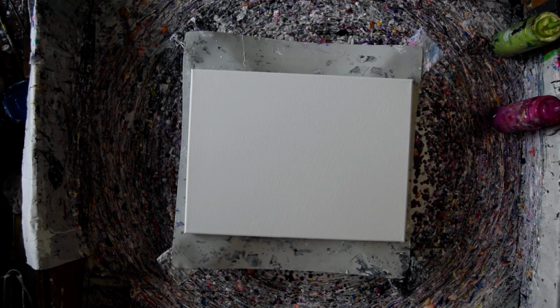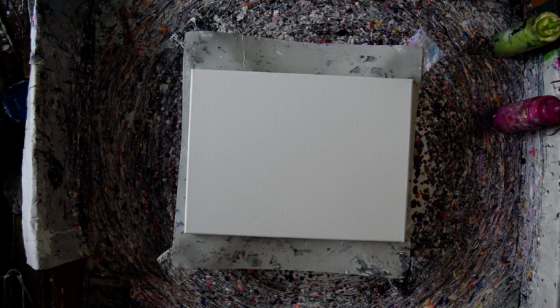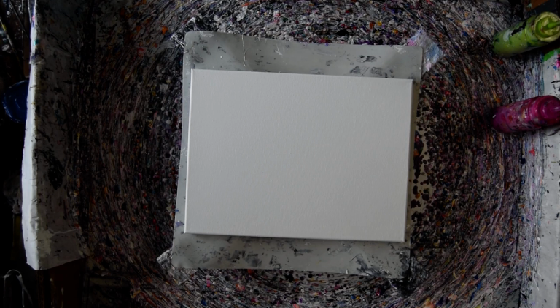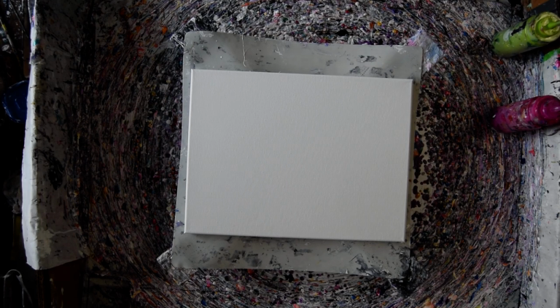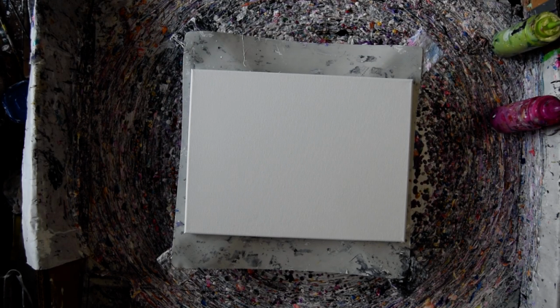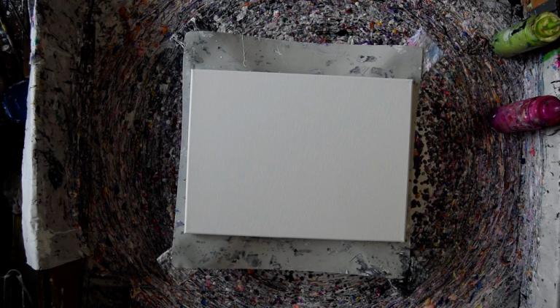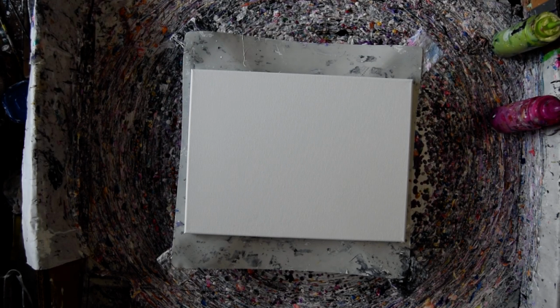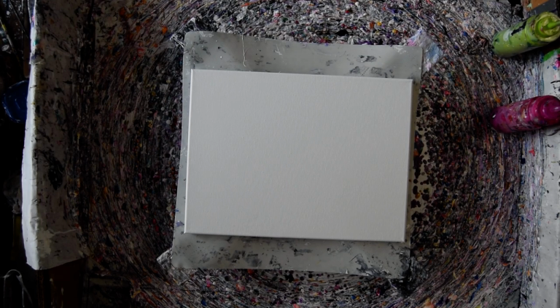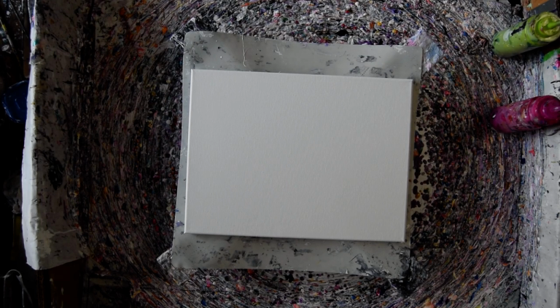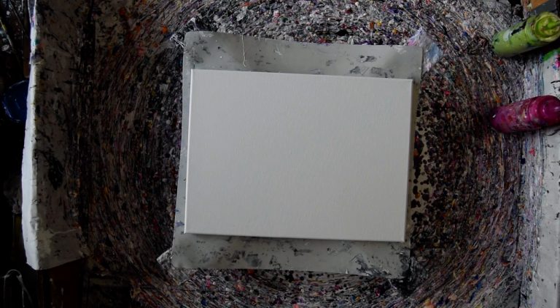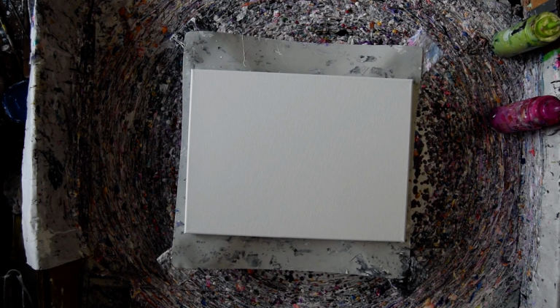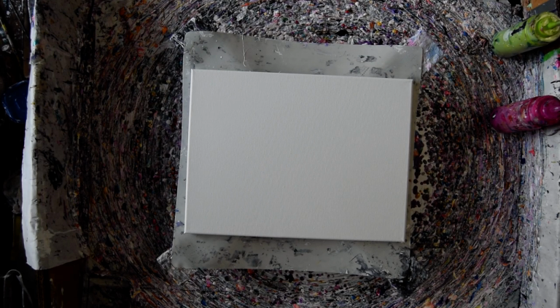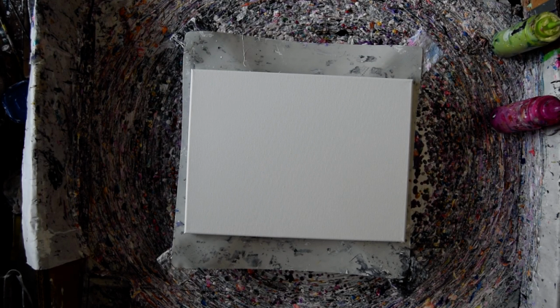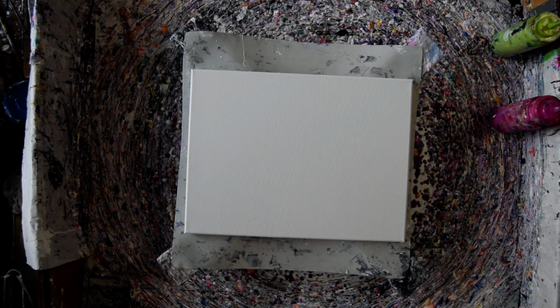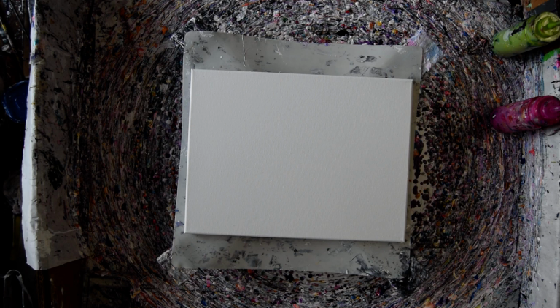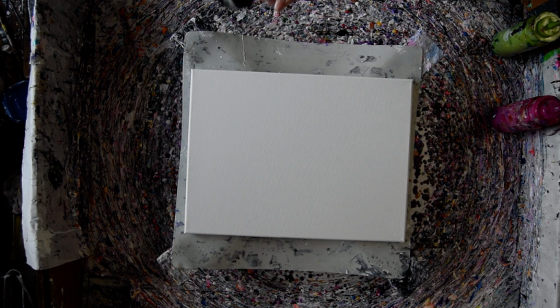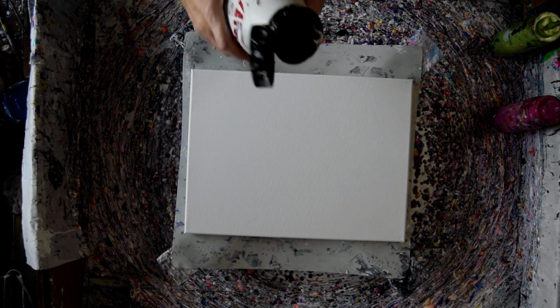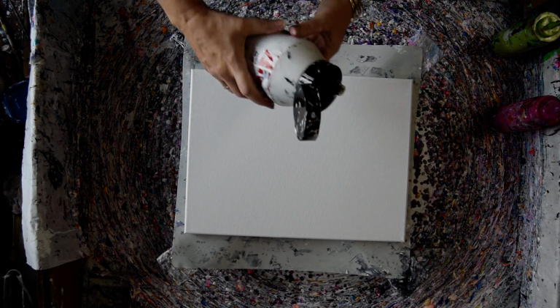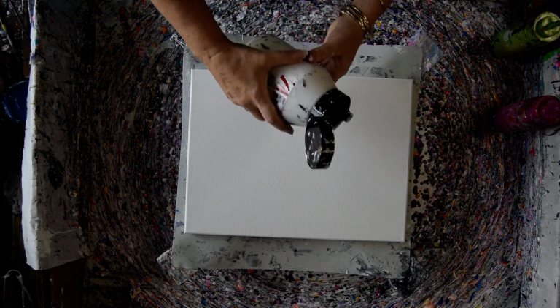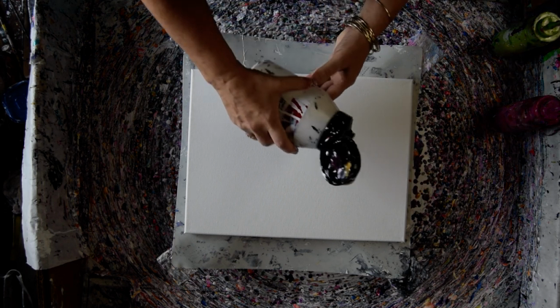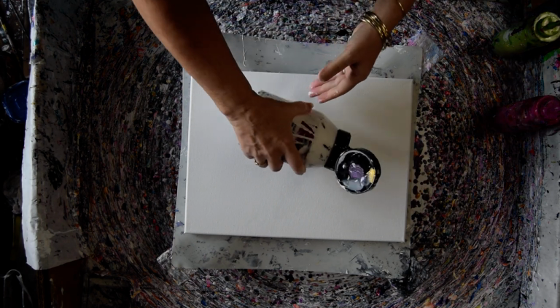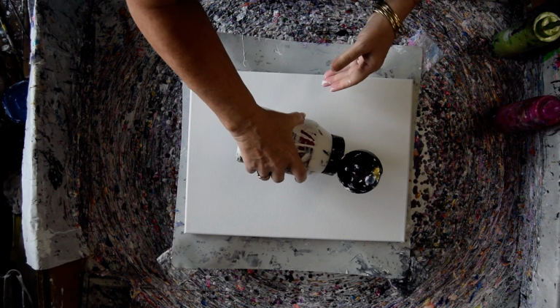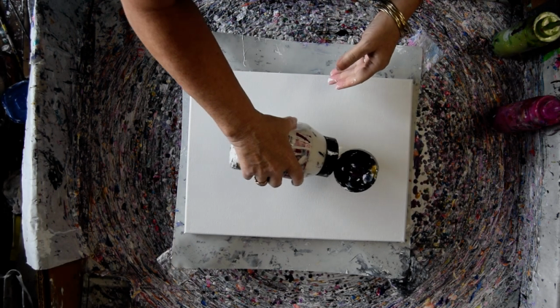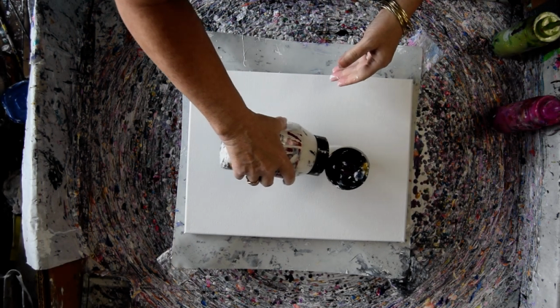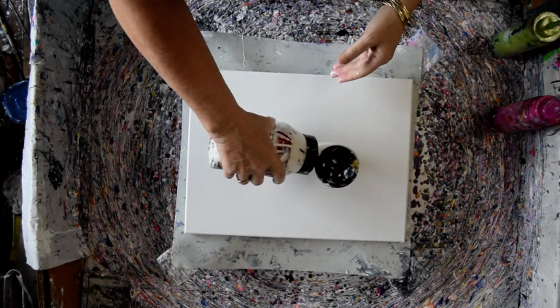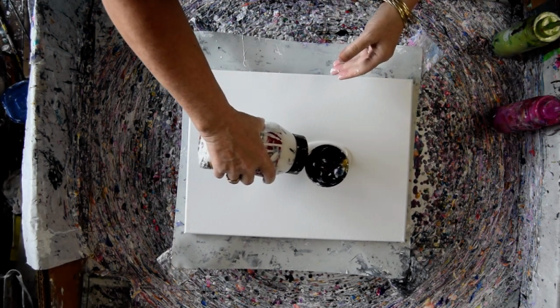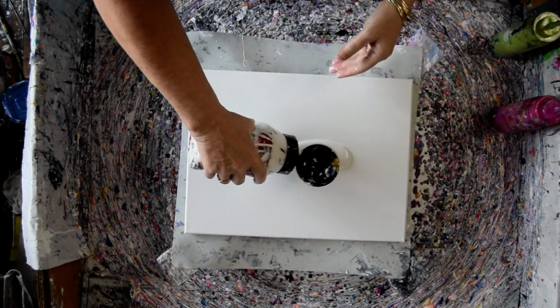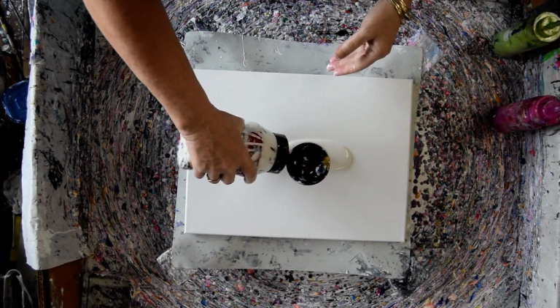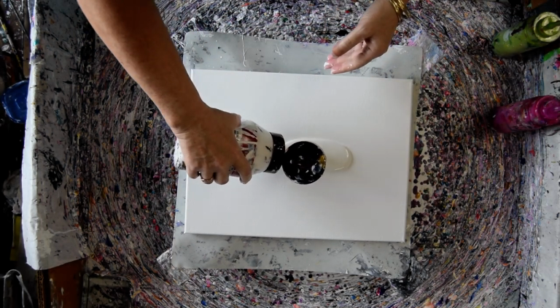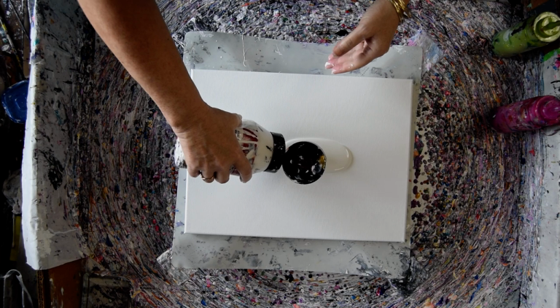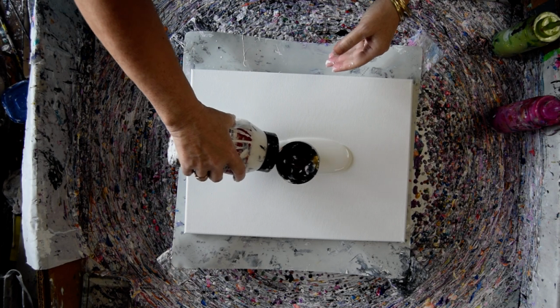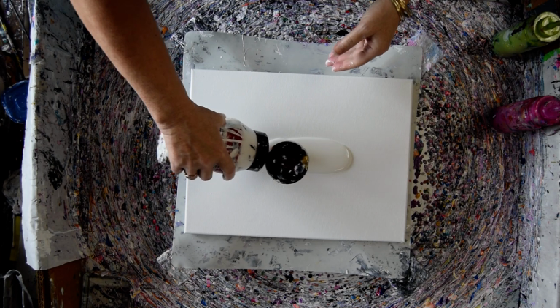Hello again, it's Priscilla Batzel. I'm in Springdale, Florida at Expressionist Fluid Art Studio. That's a 12 by 16 inch canvas. I'm a Color Art affiliate and we're going to be using Color Art products and a few other things.